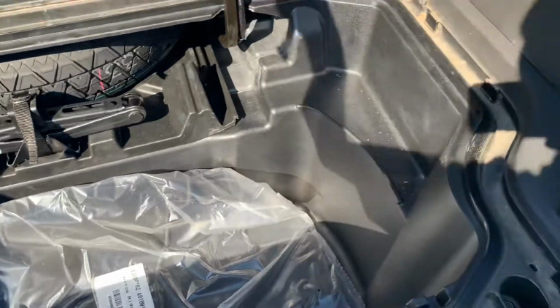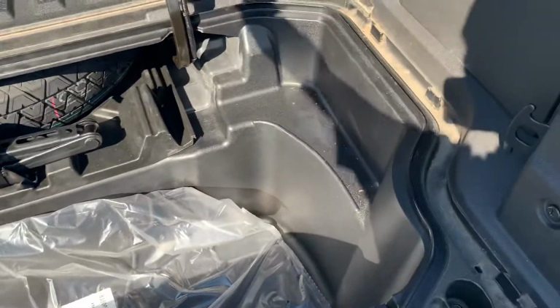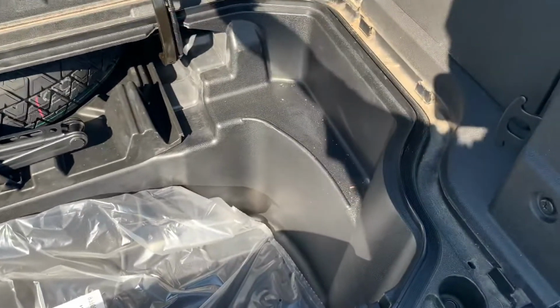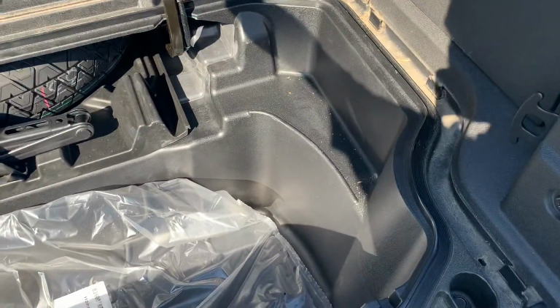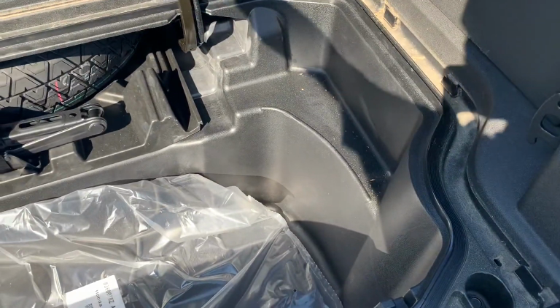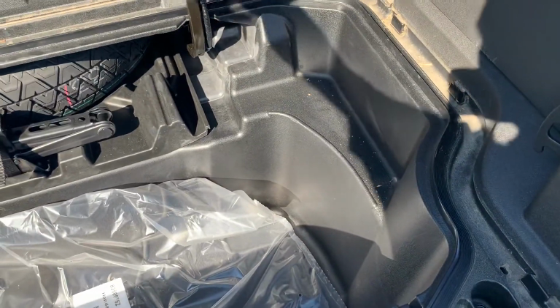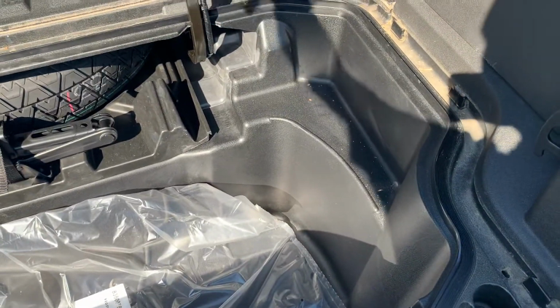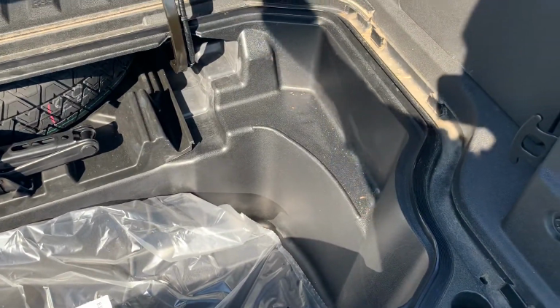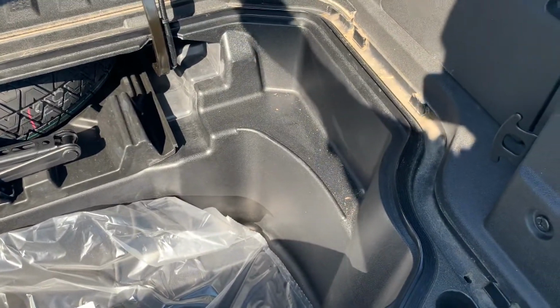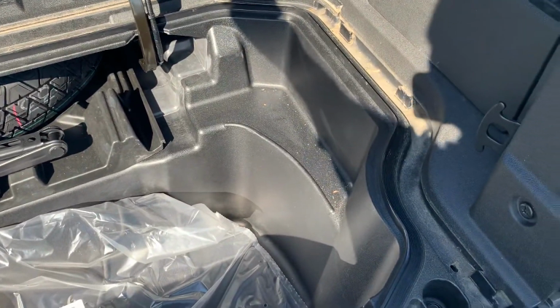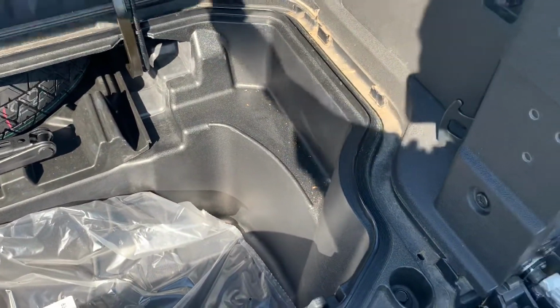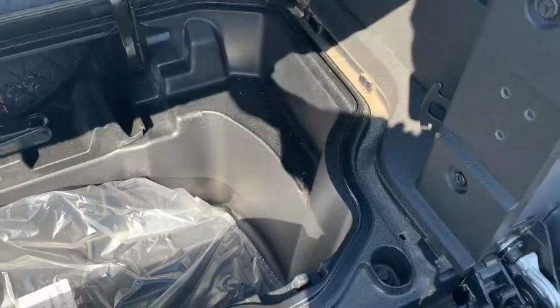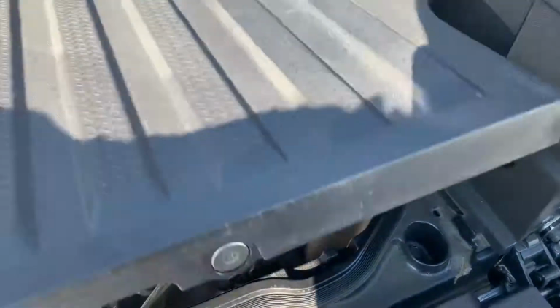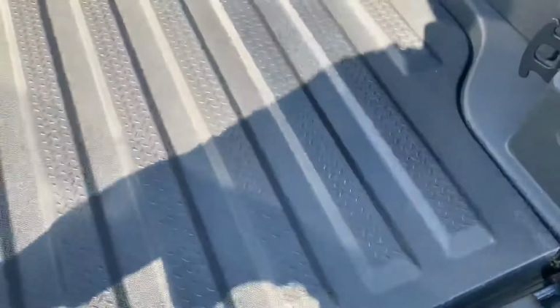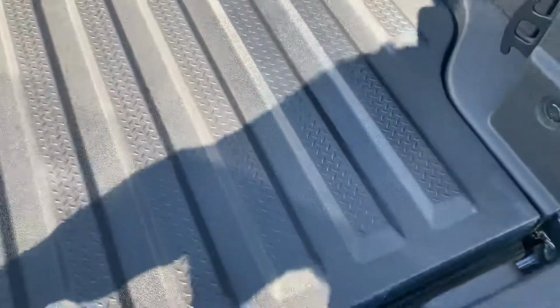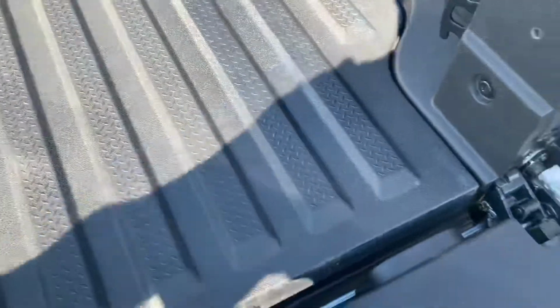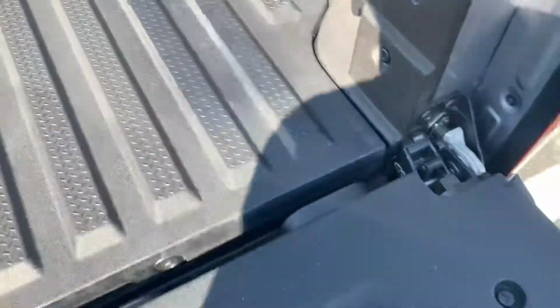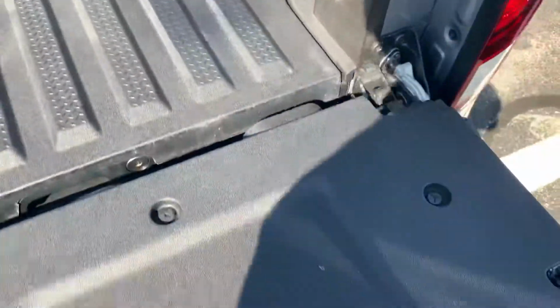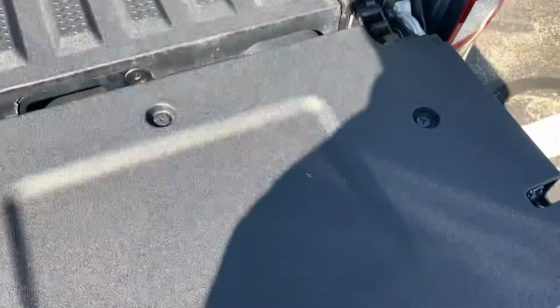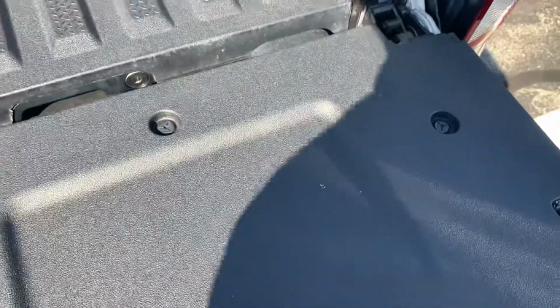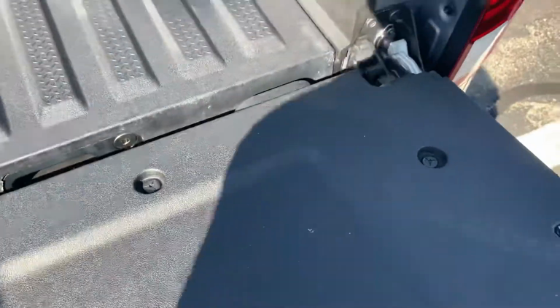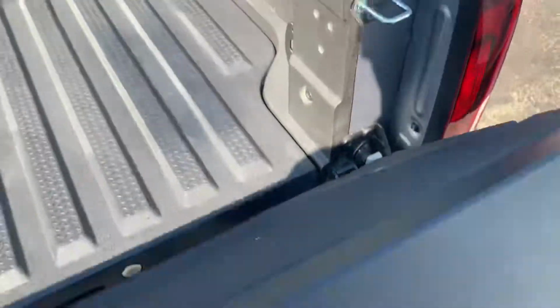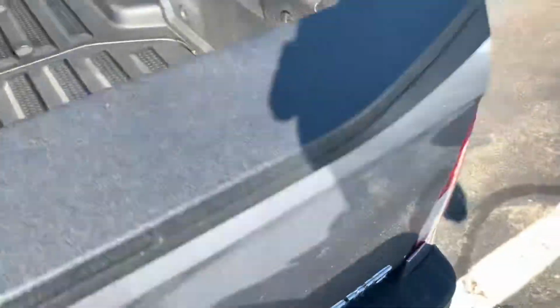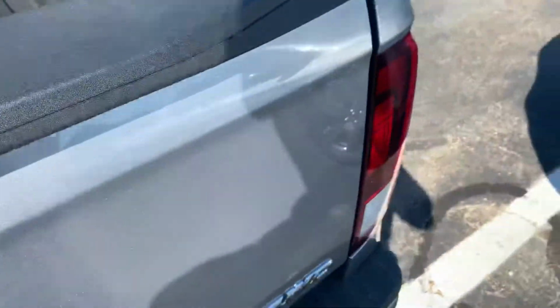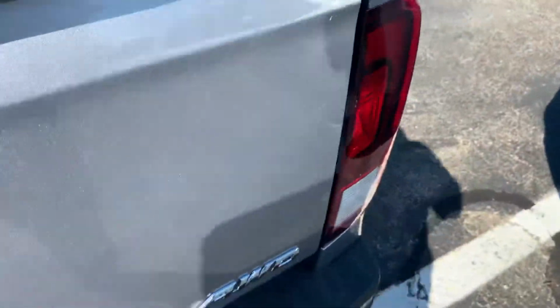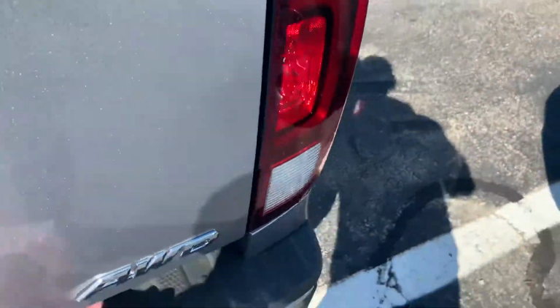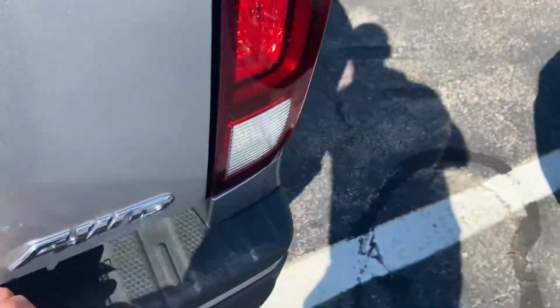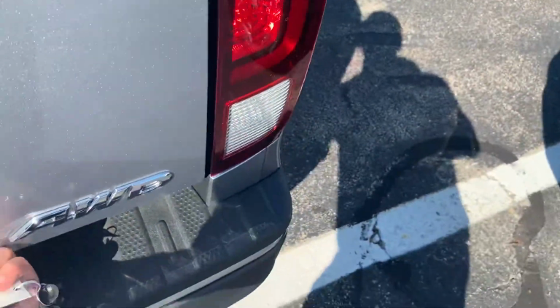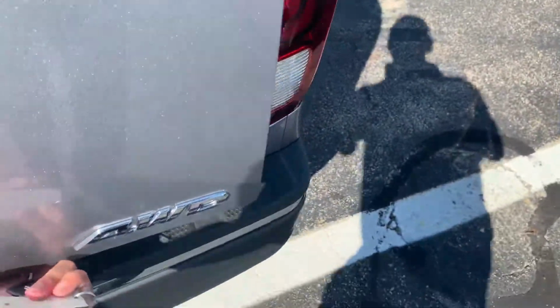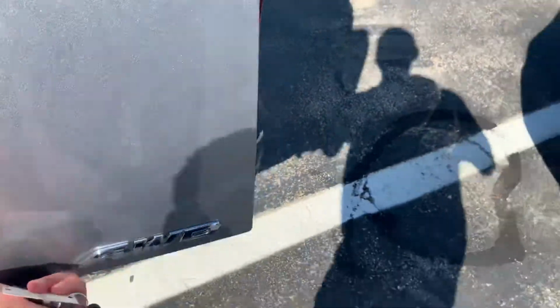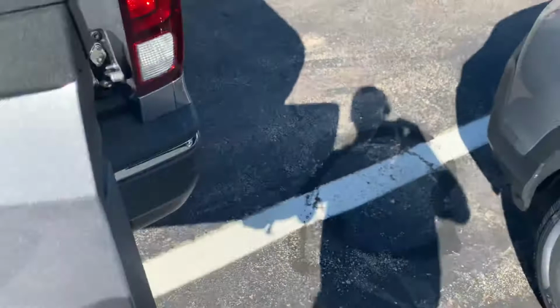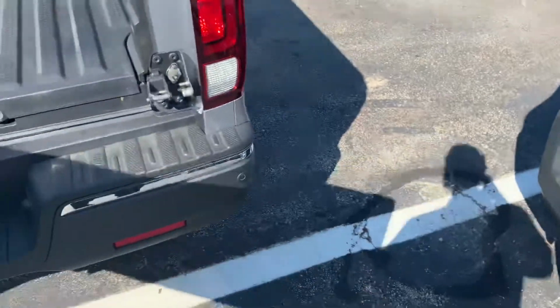This is awesome — tons of space there for whatever you may need. You can lock it, and then you can also open up the bed this way.